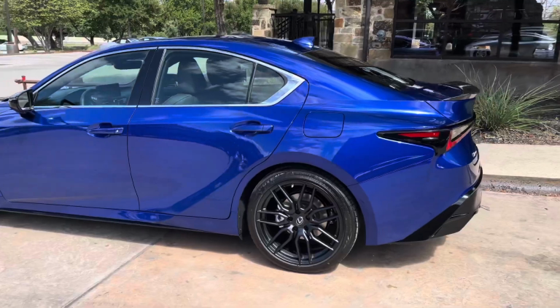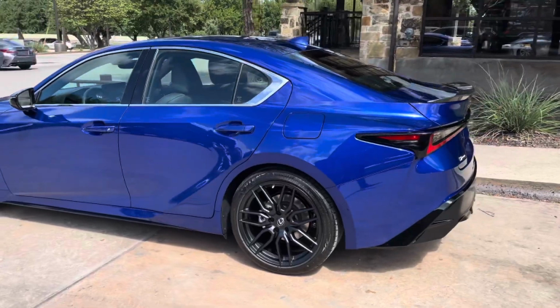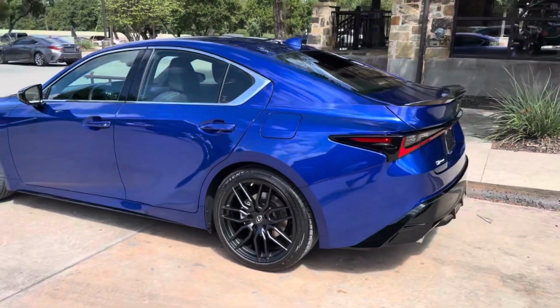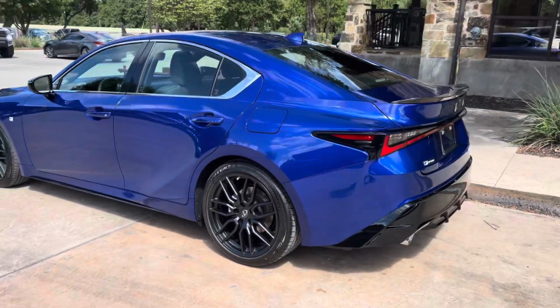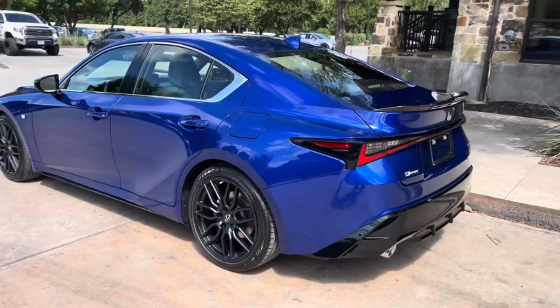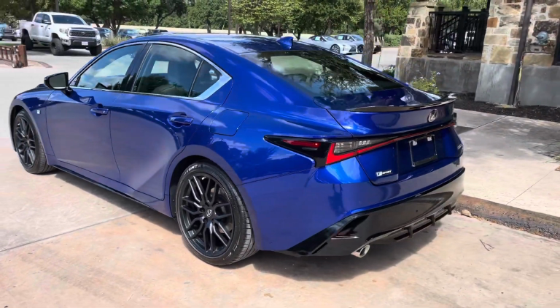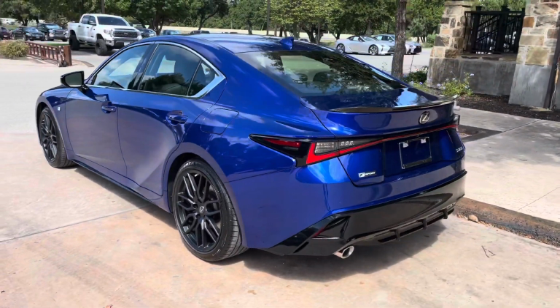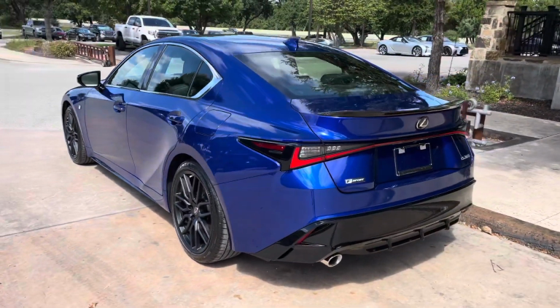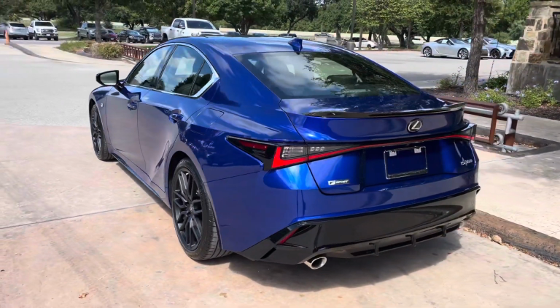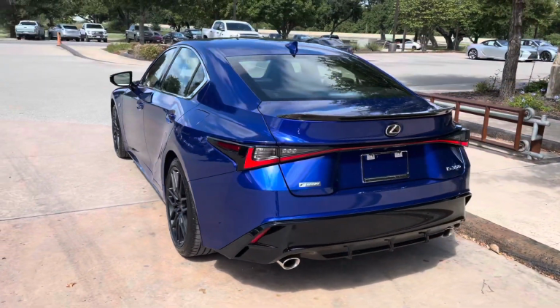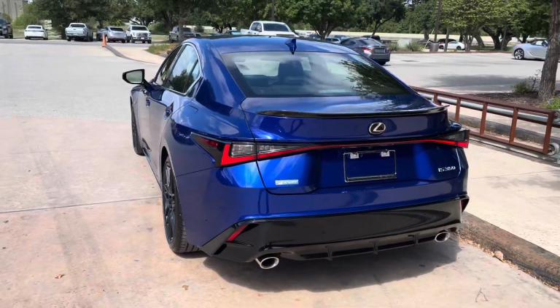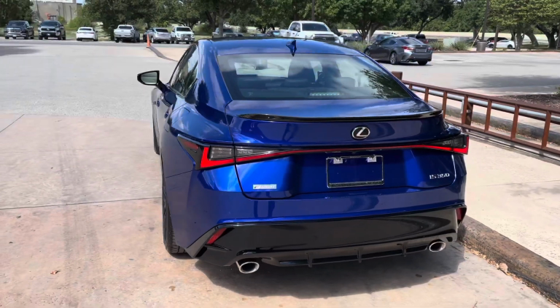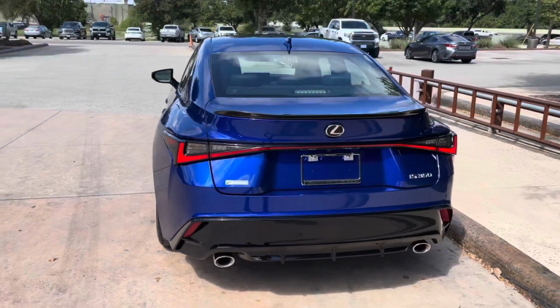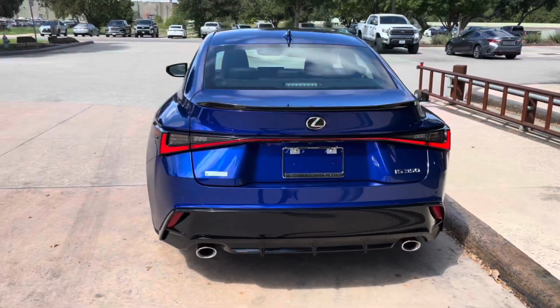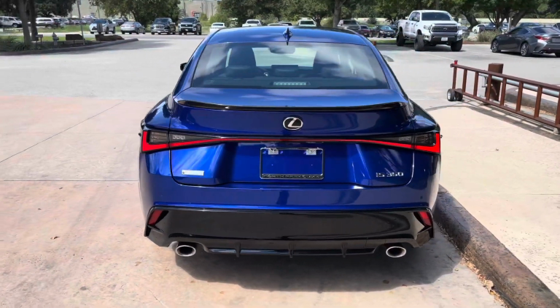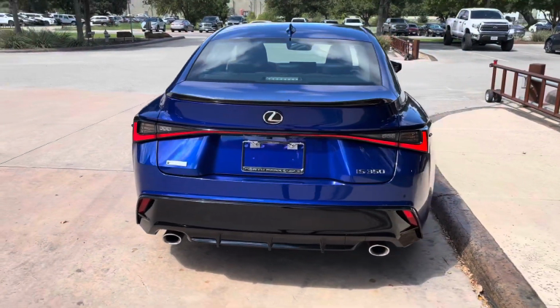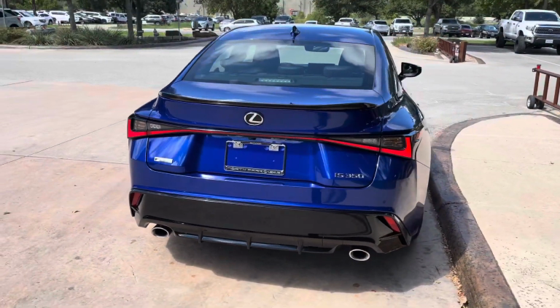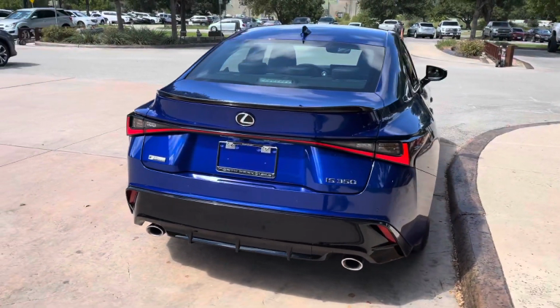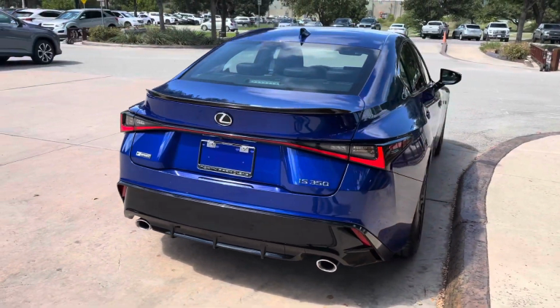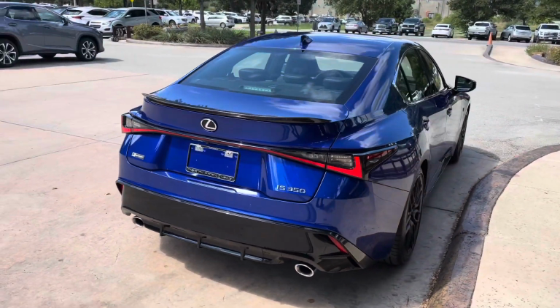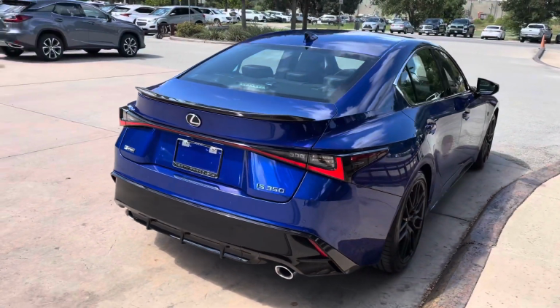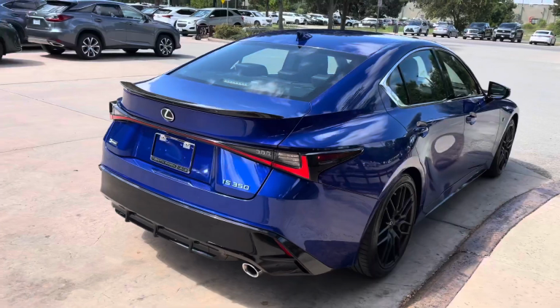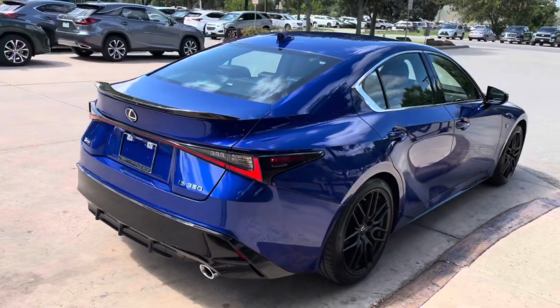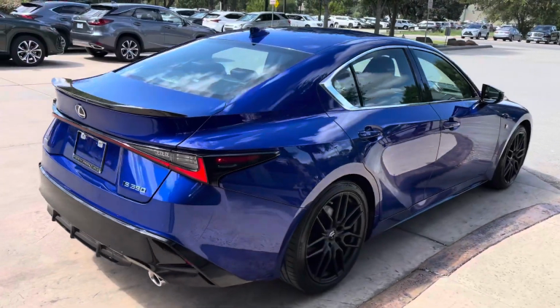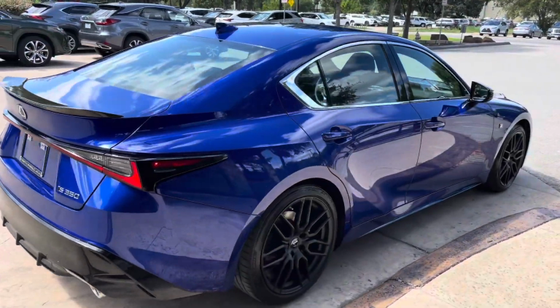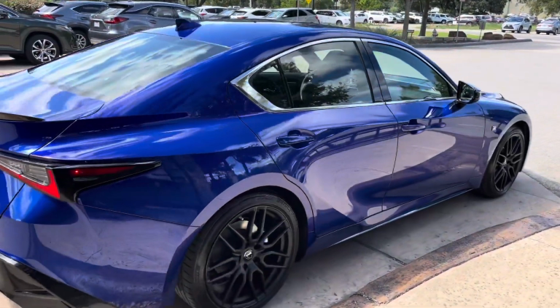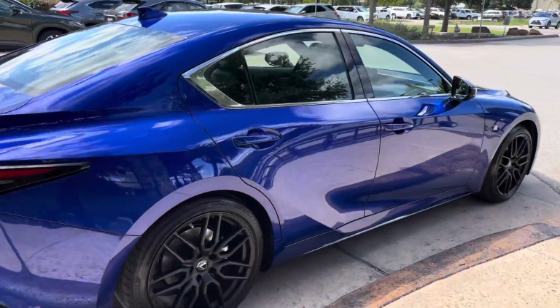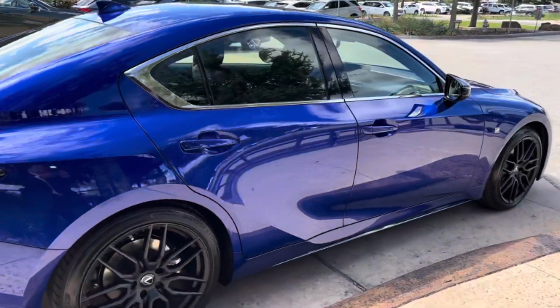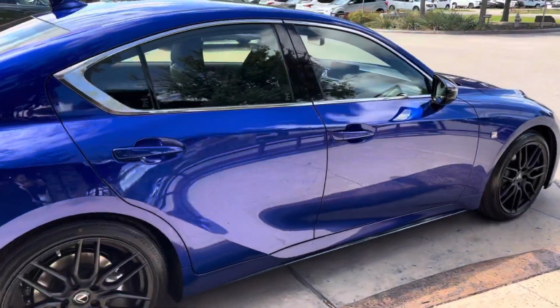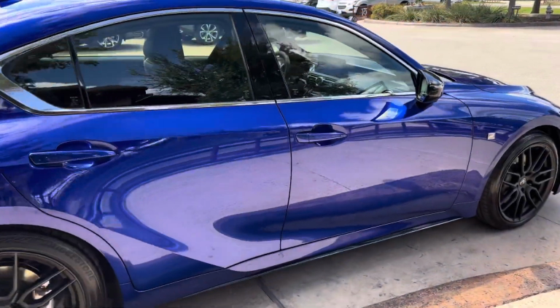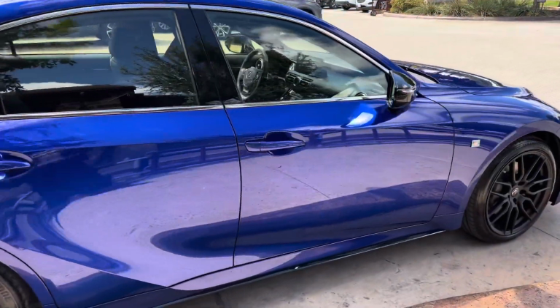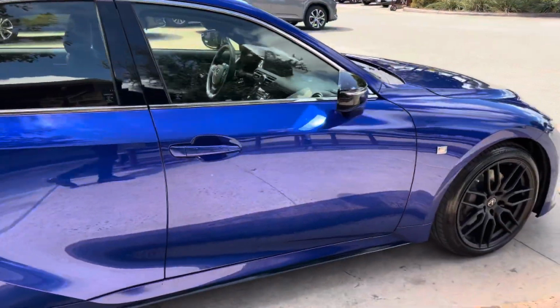The 2021 Lexus IS 350 features a 3.5-liter V6 engine, an 8-speed automatic transmission, a total of 311 horsepower, and rear-wheel drive.